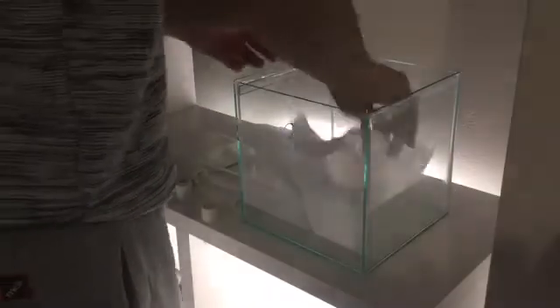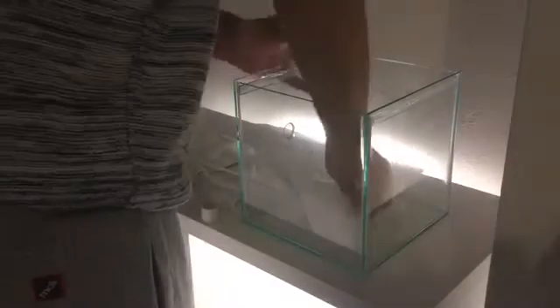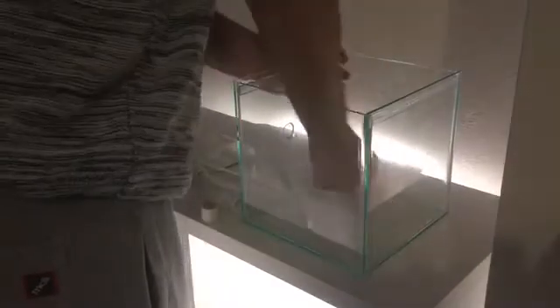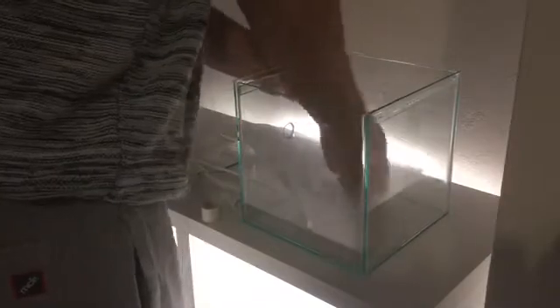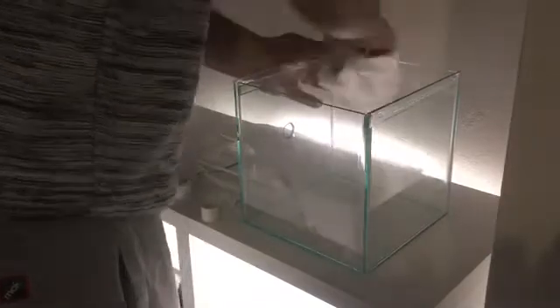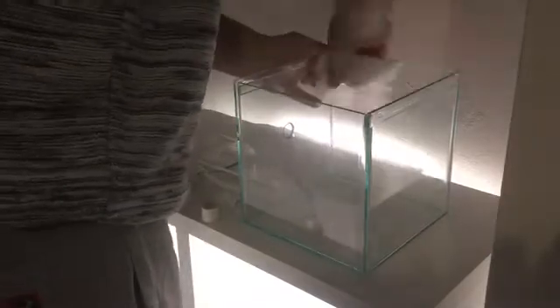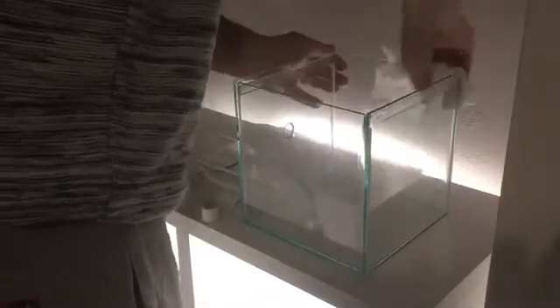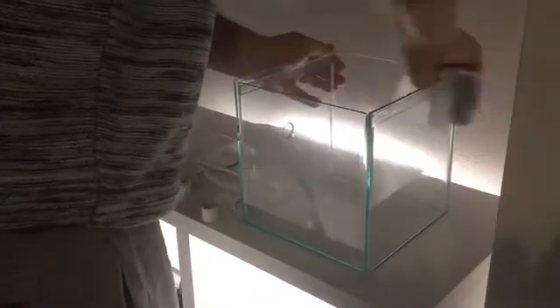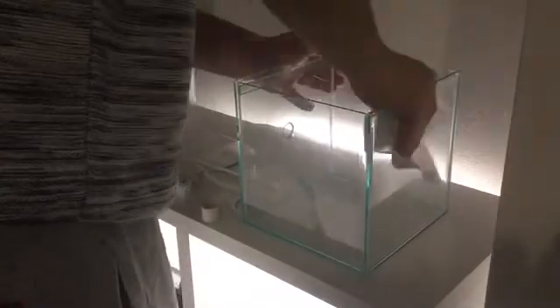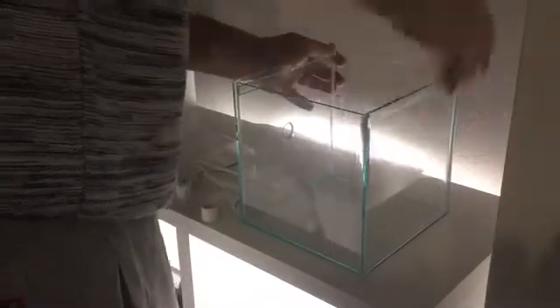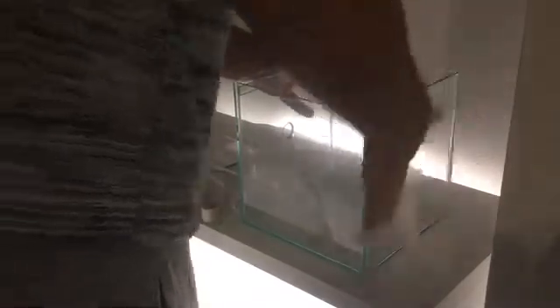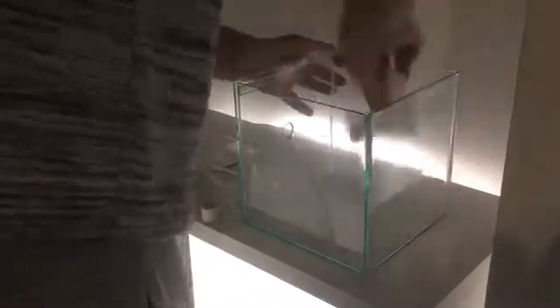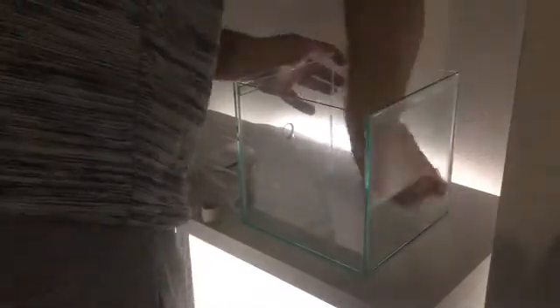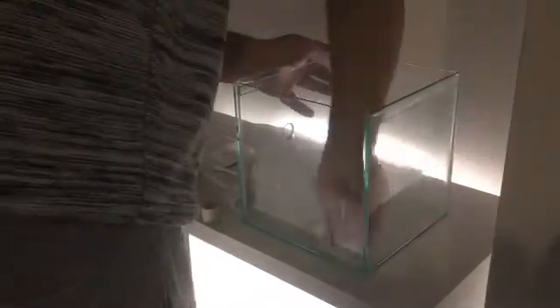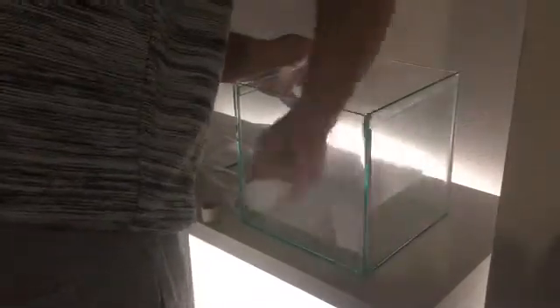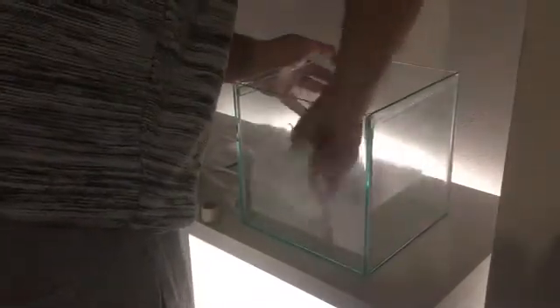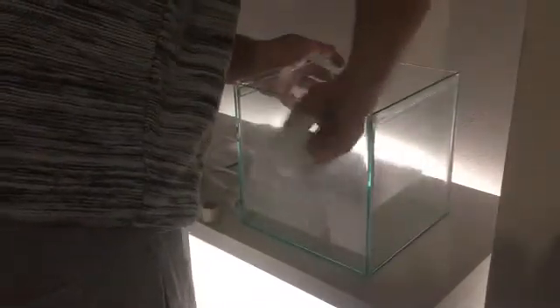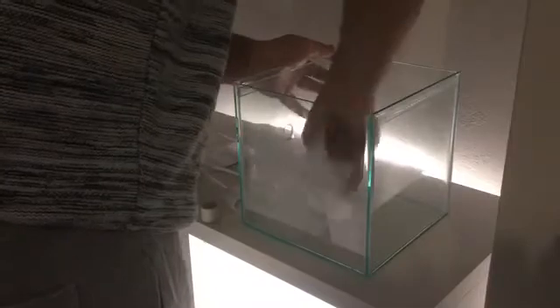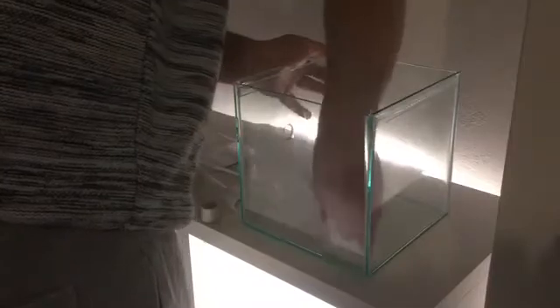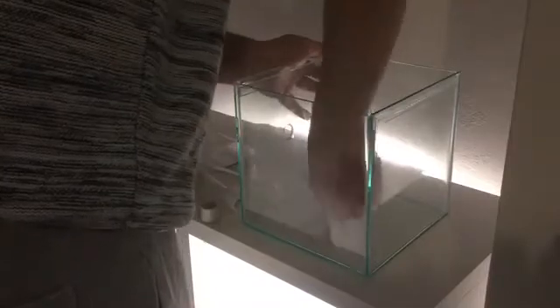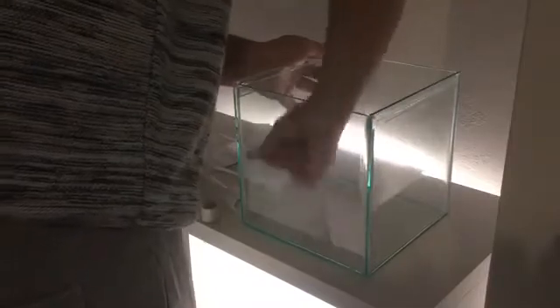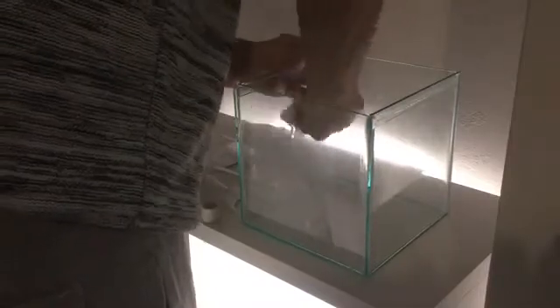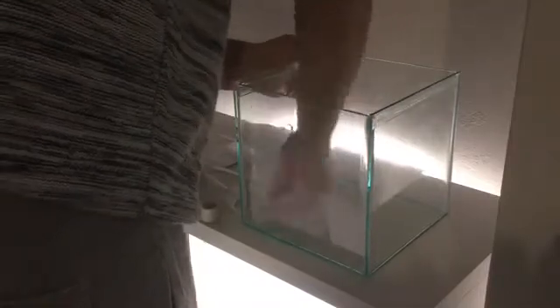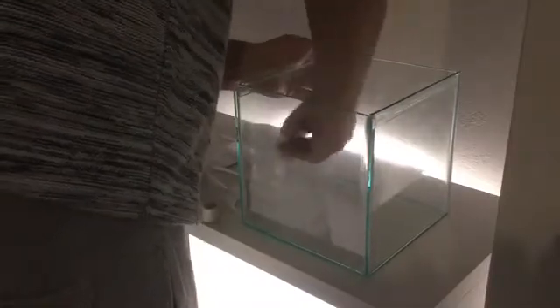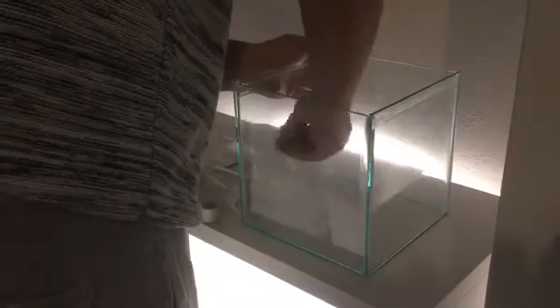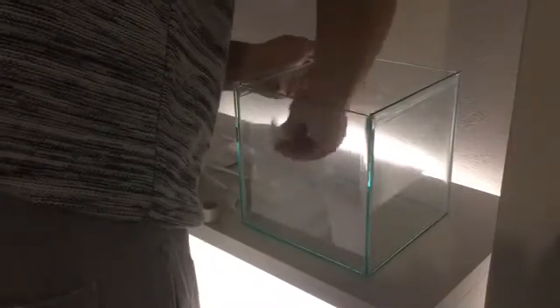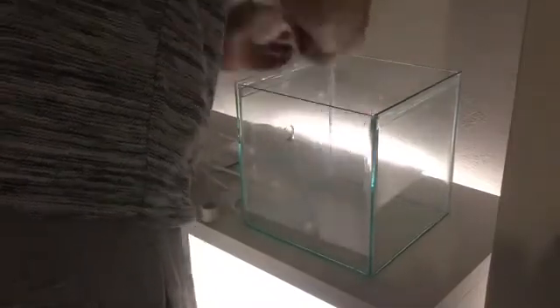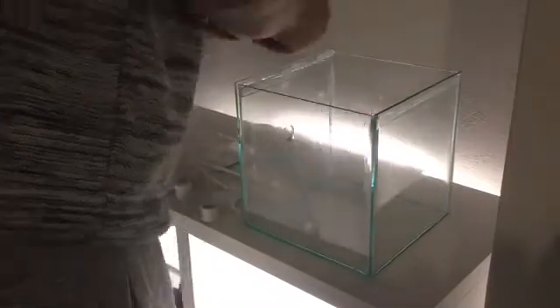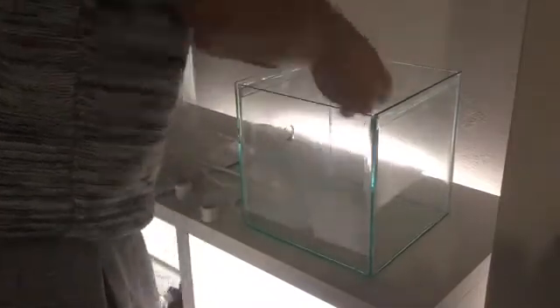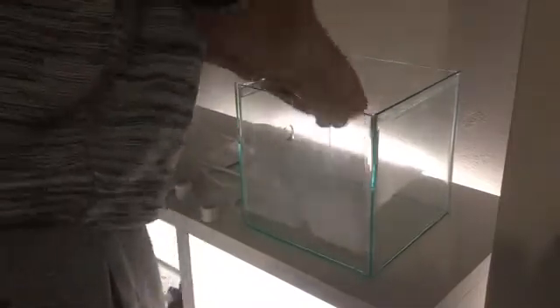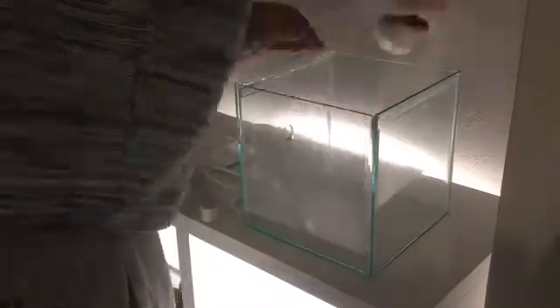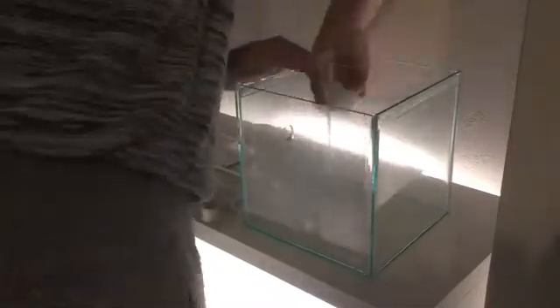Welcome to British Ants. Here we're setting up a tank for Acromyrmex octospinosus, which is a species of leafcutter ant.